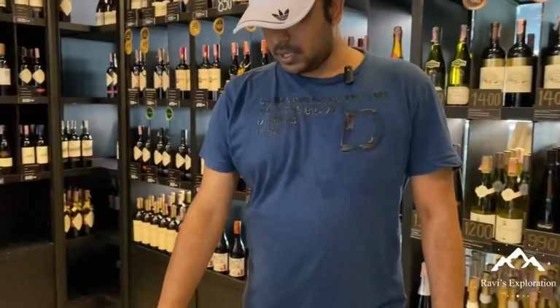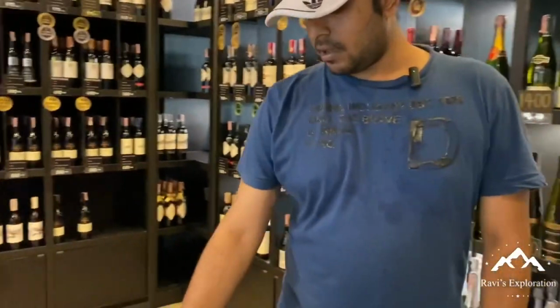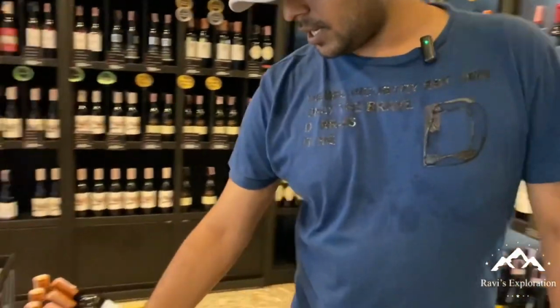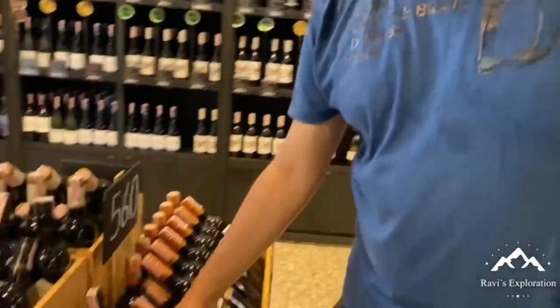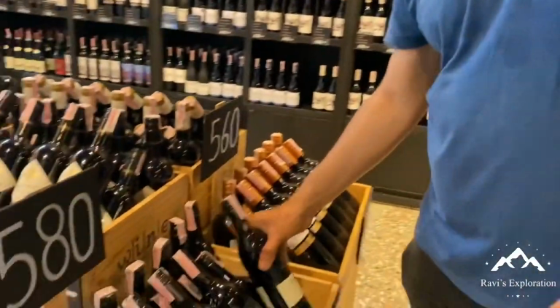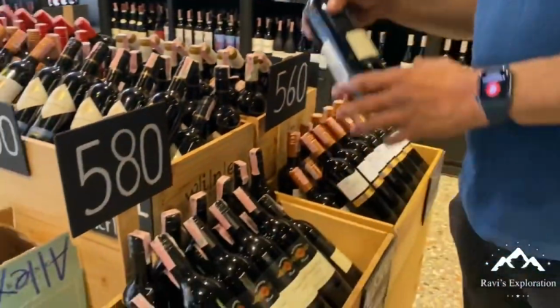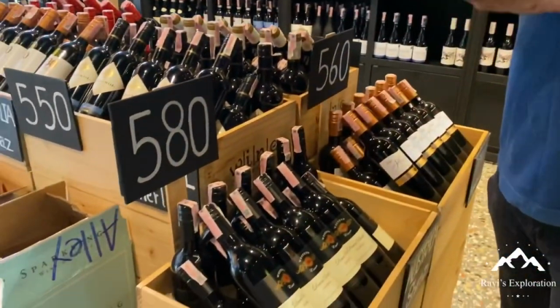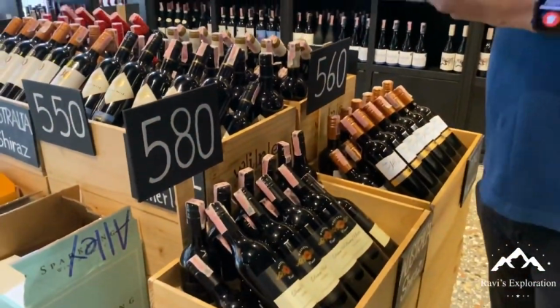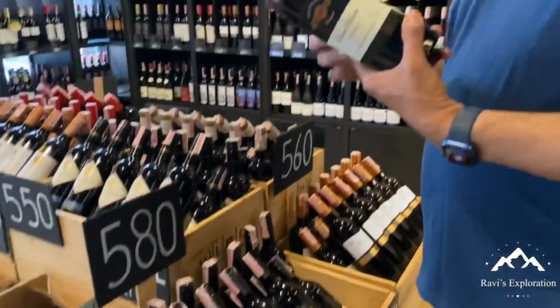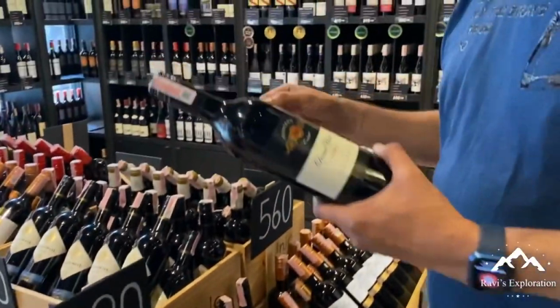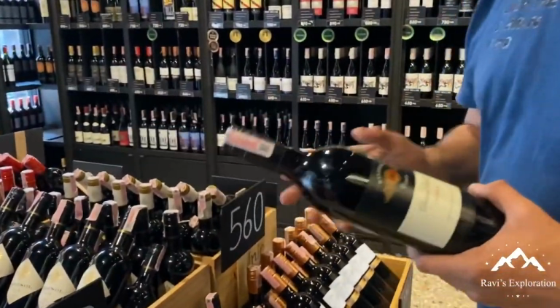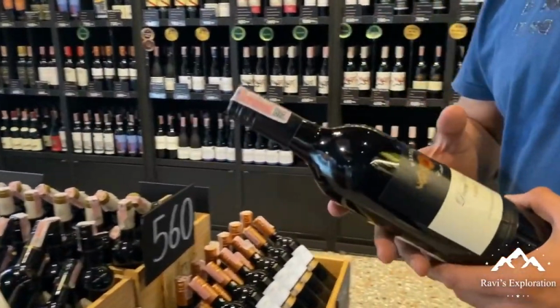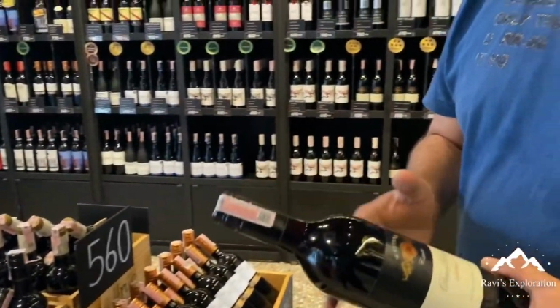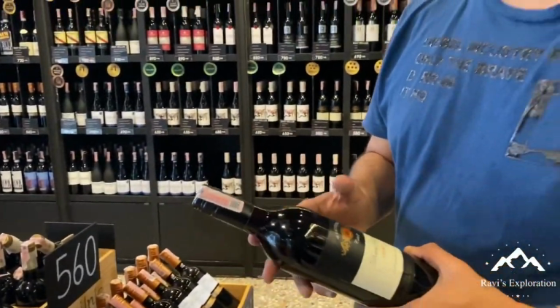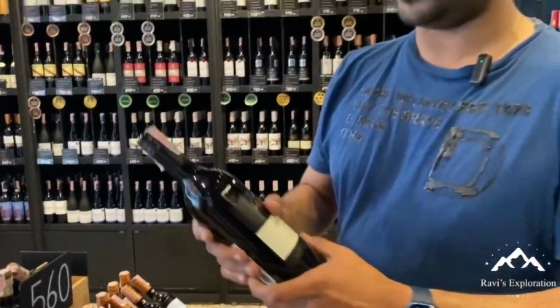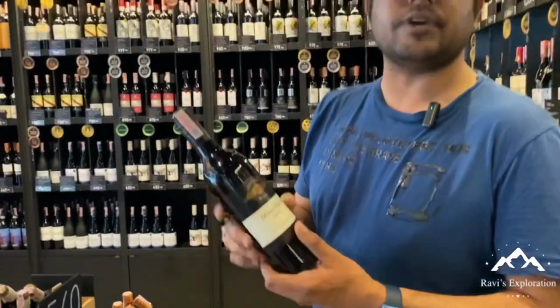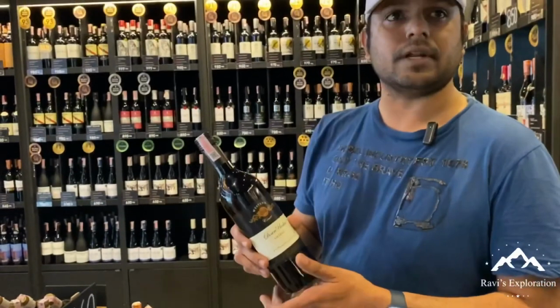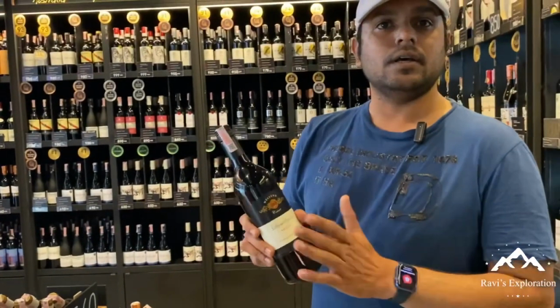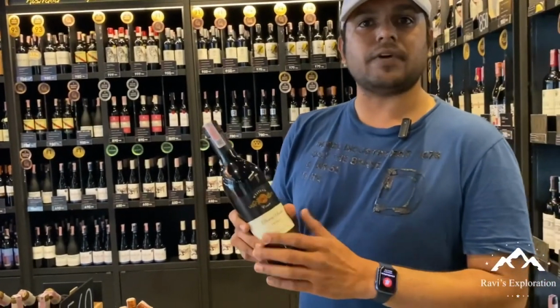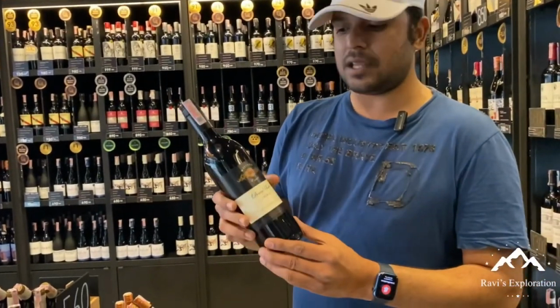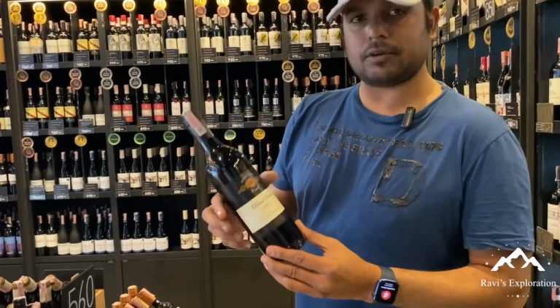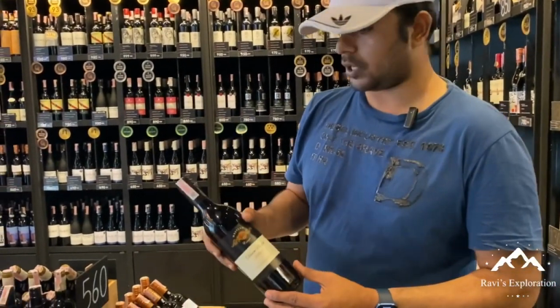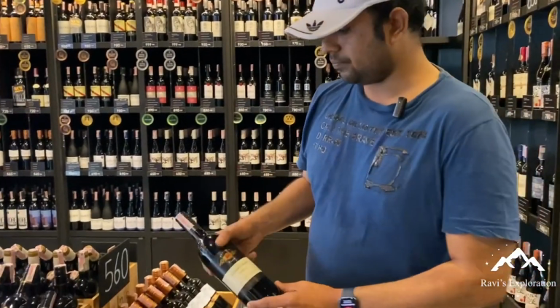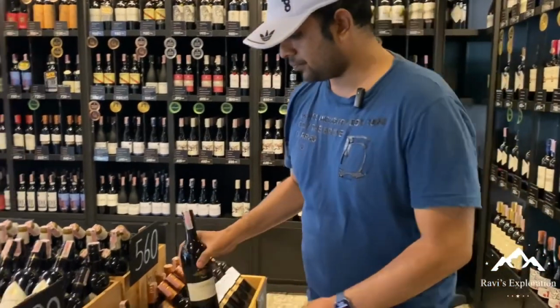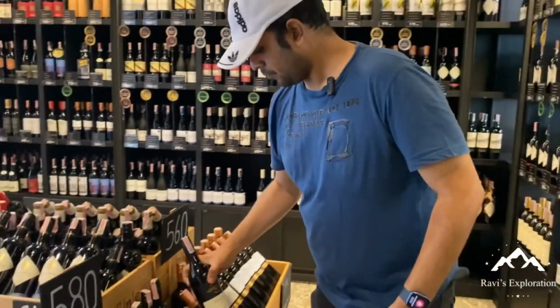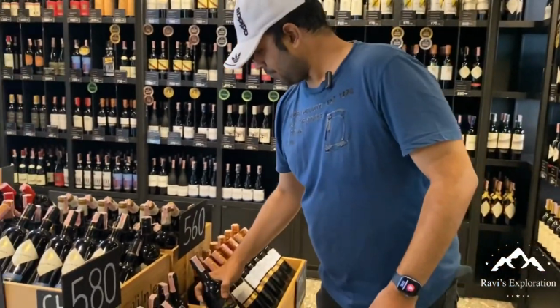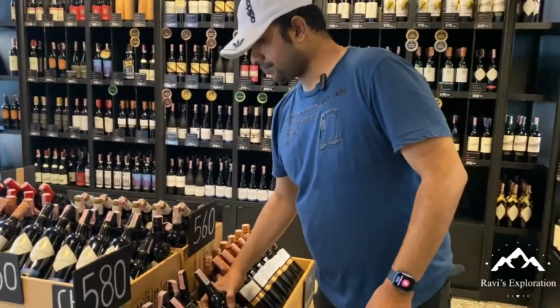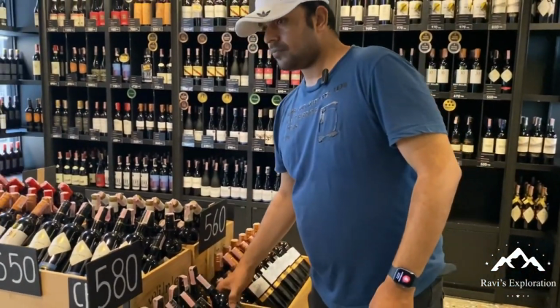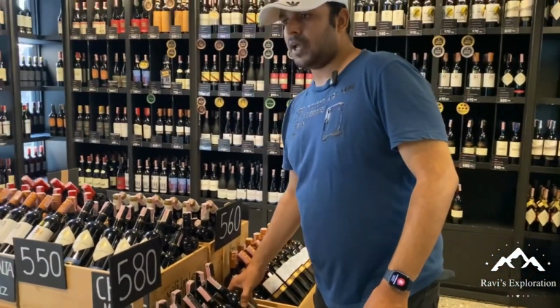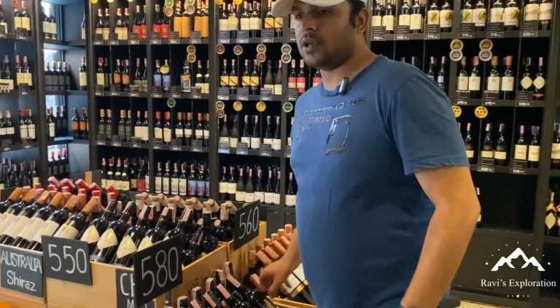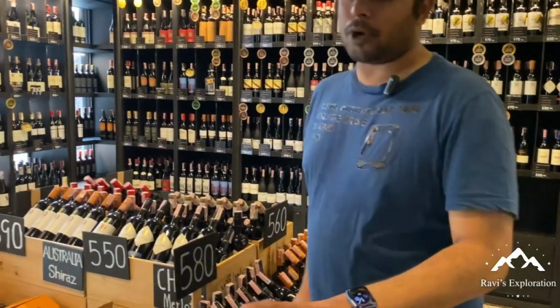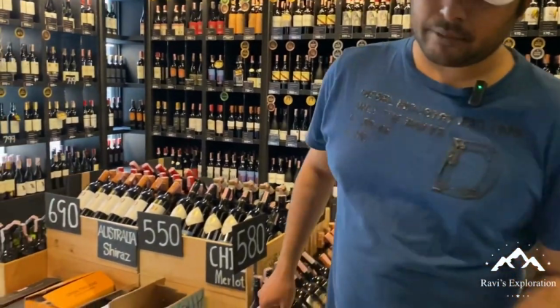This is Australian Shiraz, a type of red wine. This is a type of offer at 580 baht, and this is an important variety.